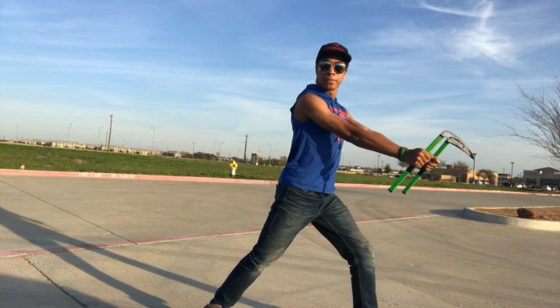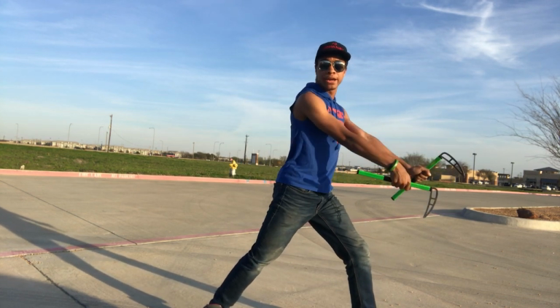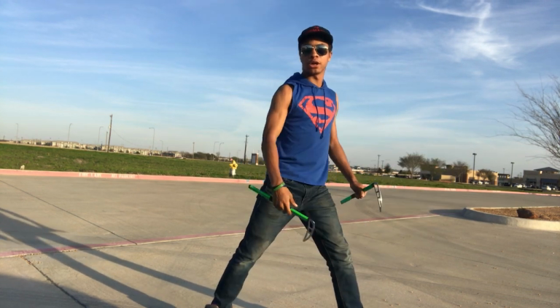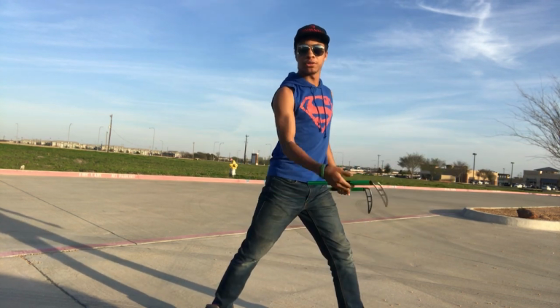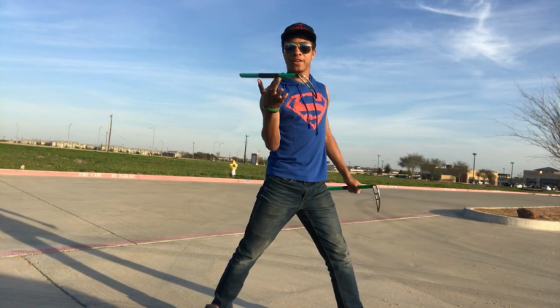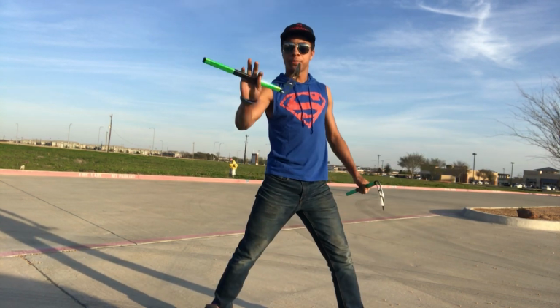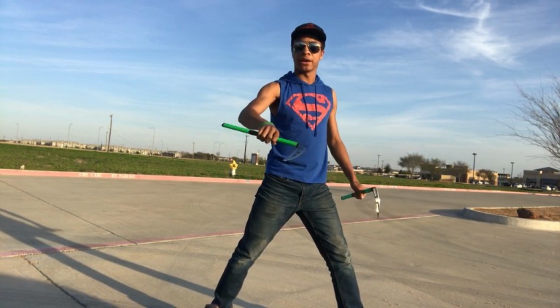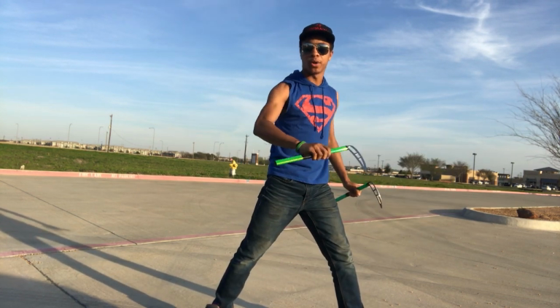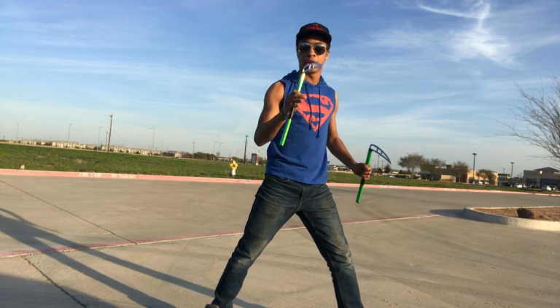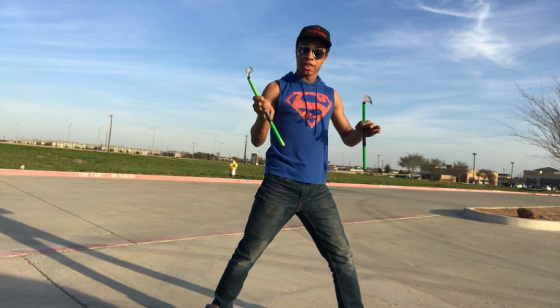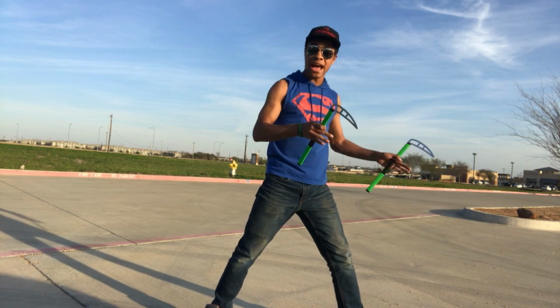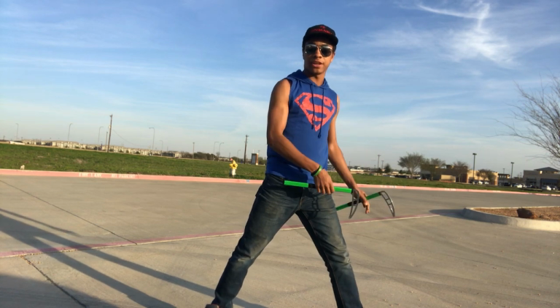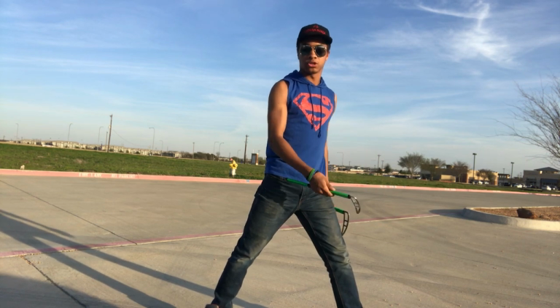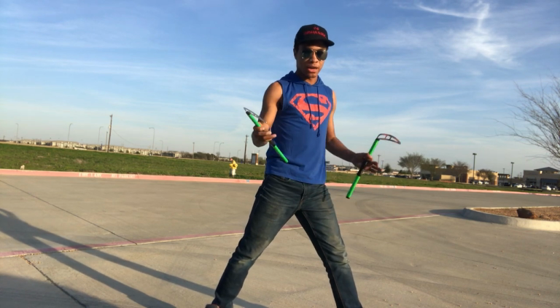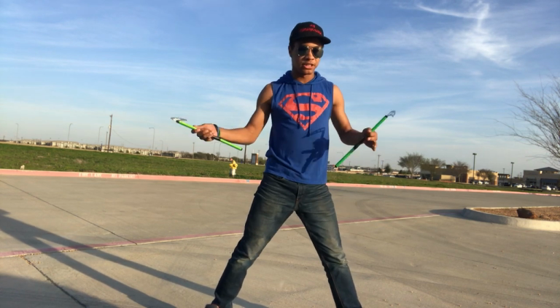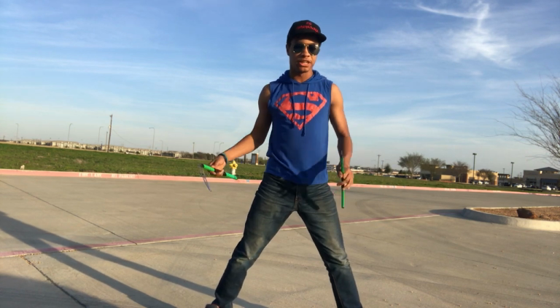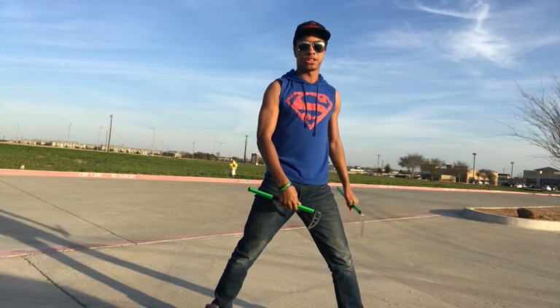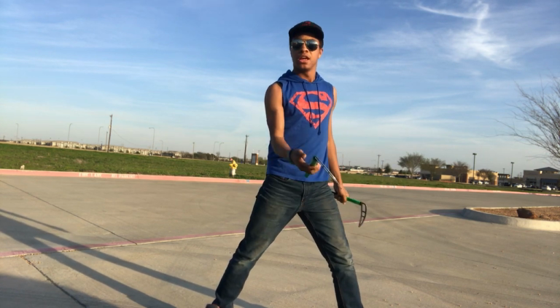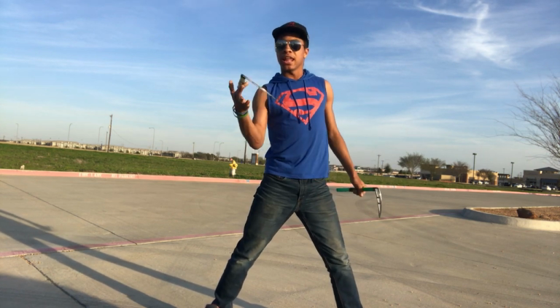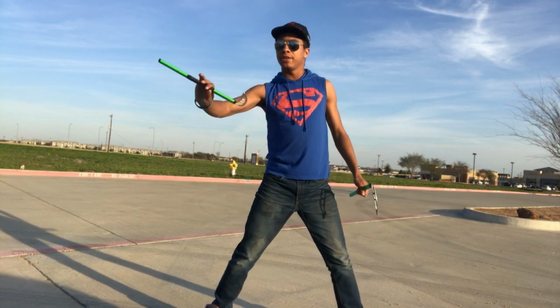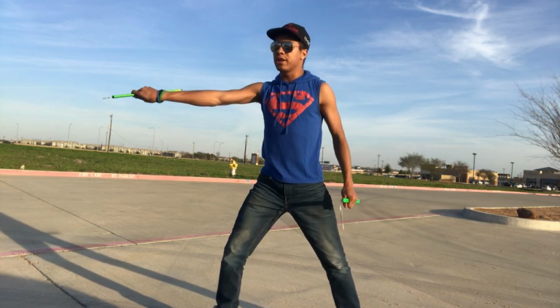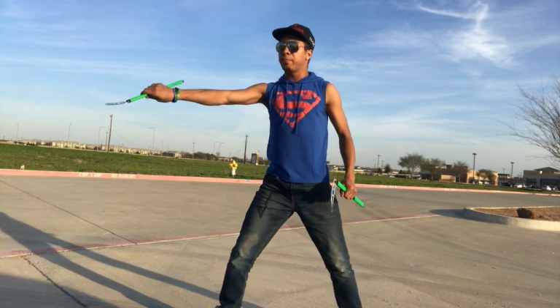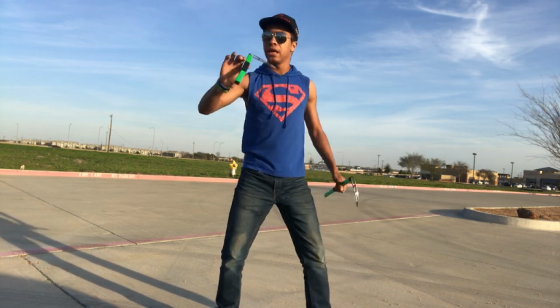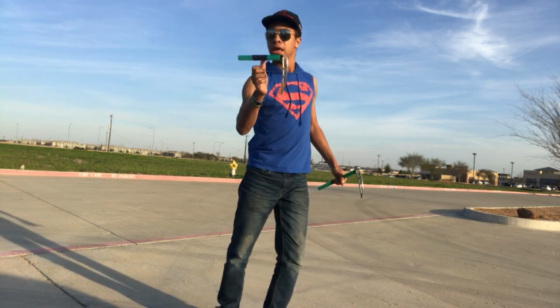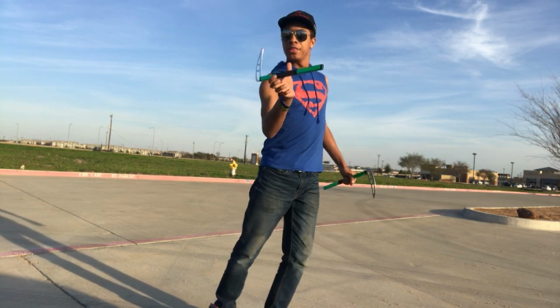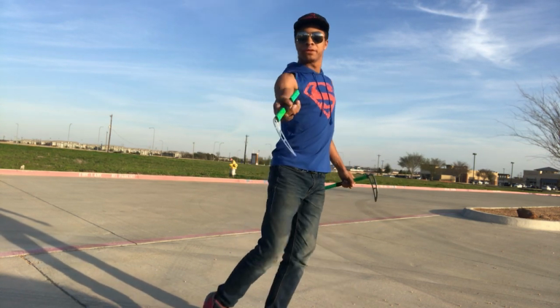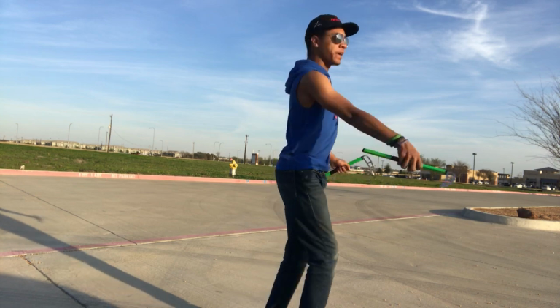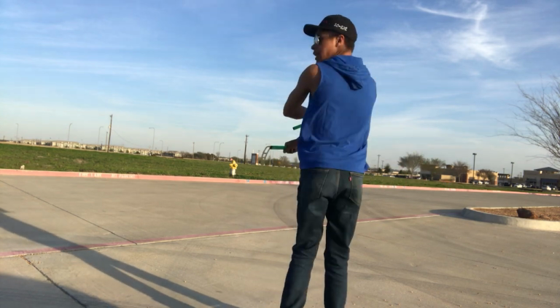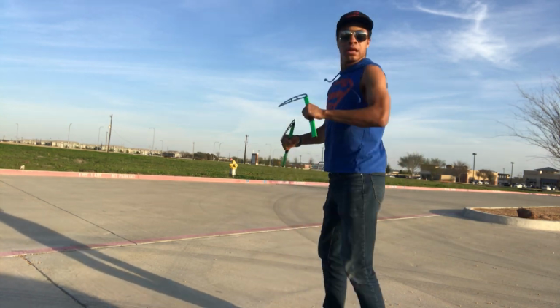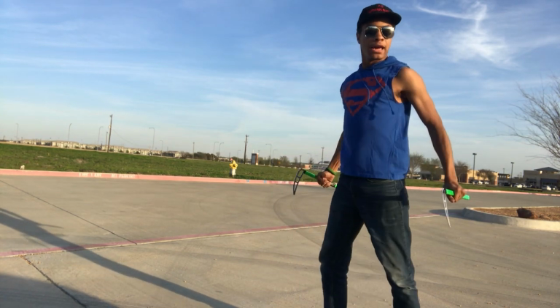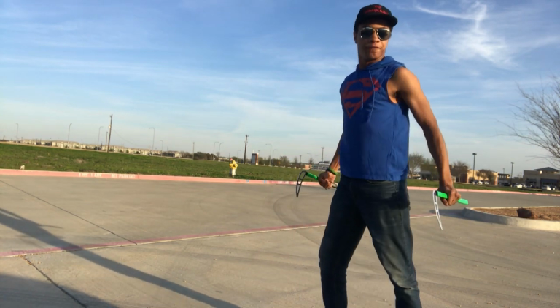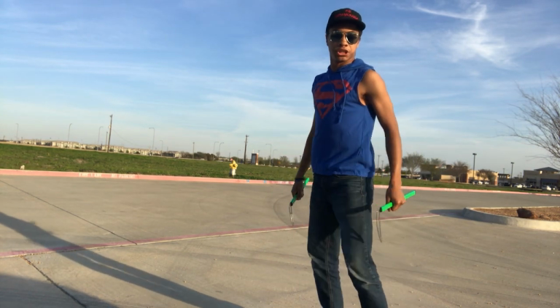From here, you're going to do that finger spin that we worked on in the last video. That's why I said you need to do this — the last video. Finger spin, thumb spin, and finish.